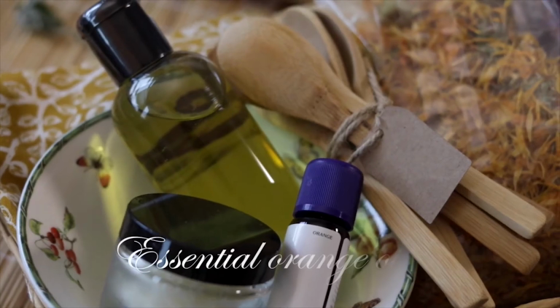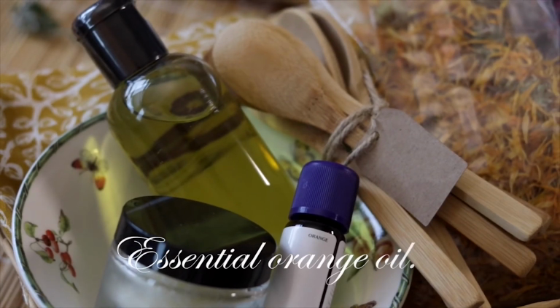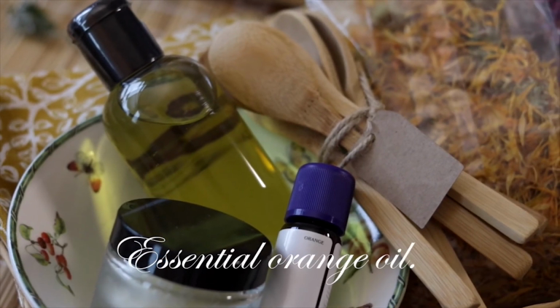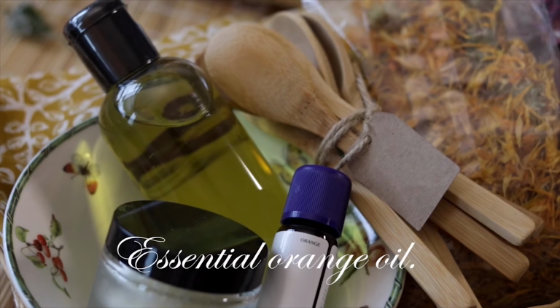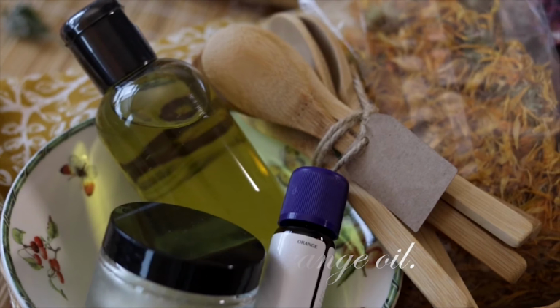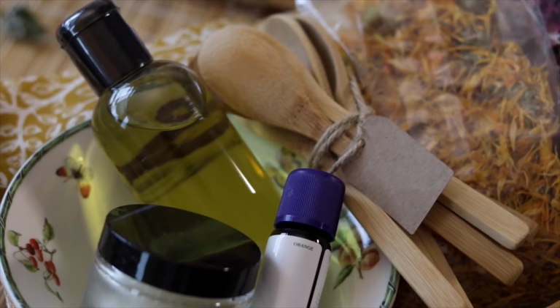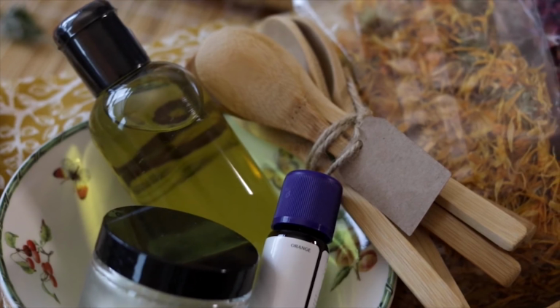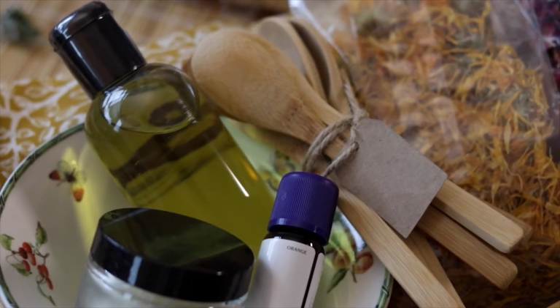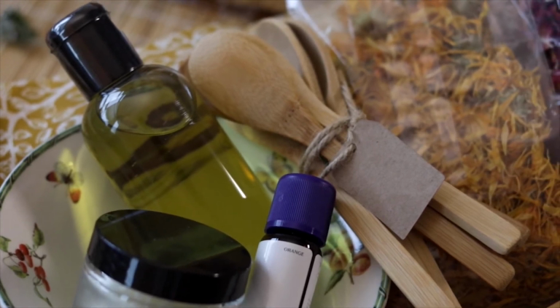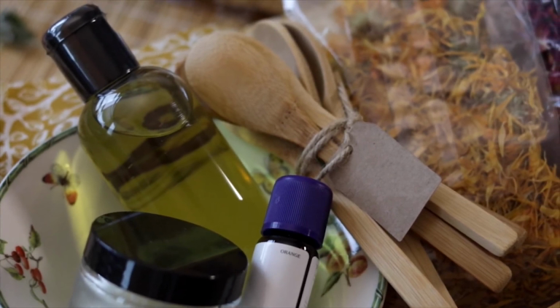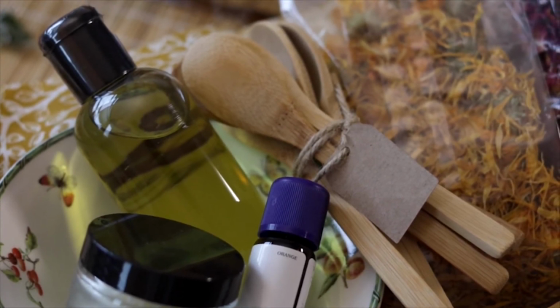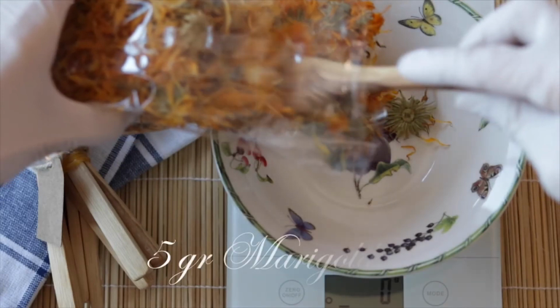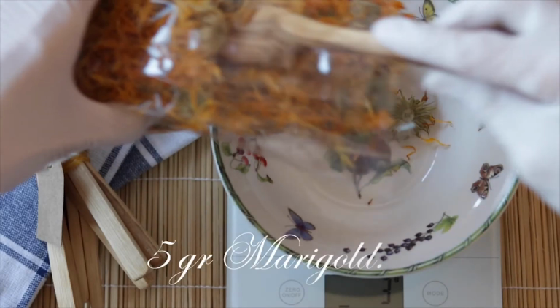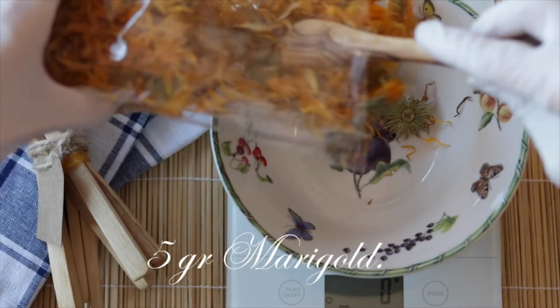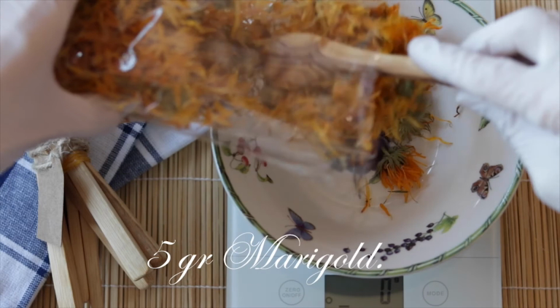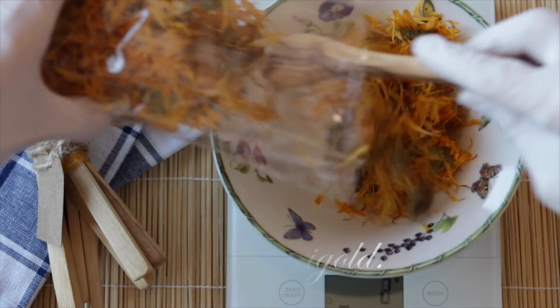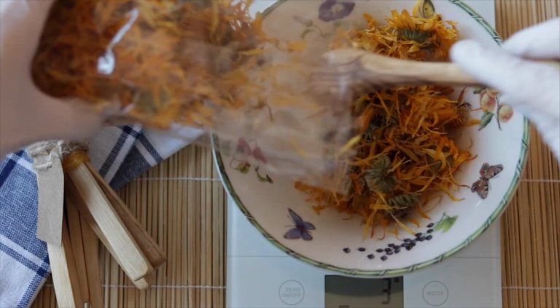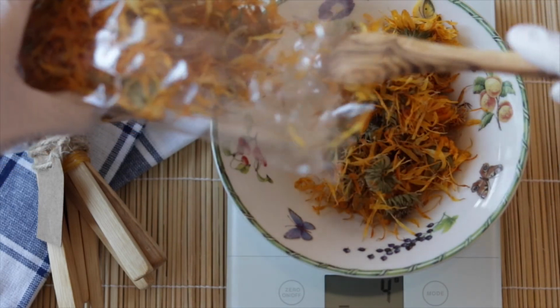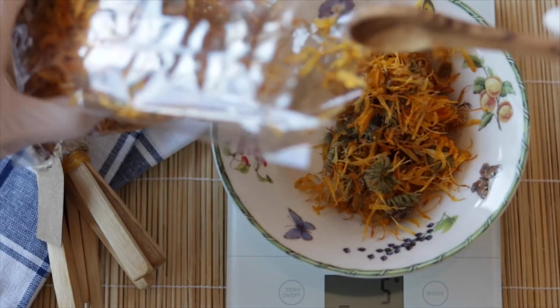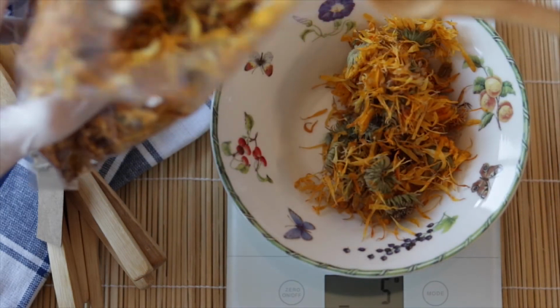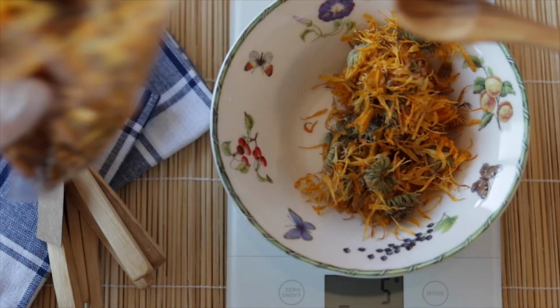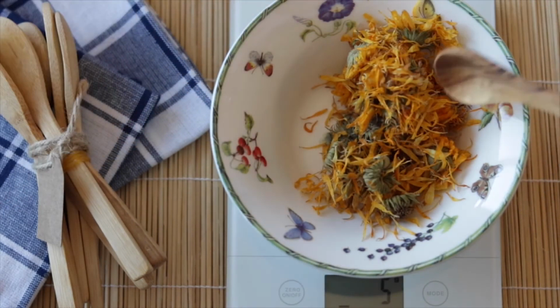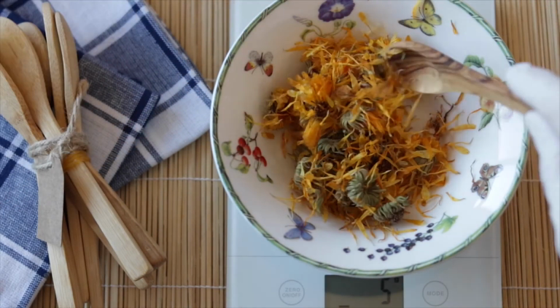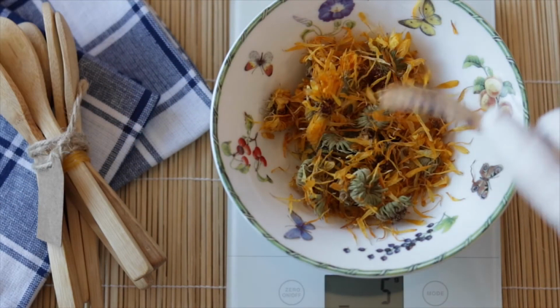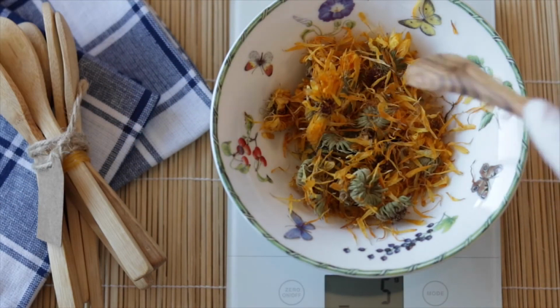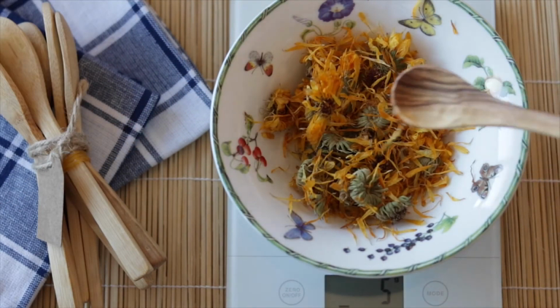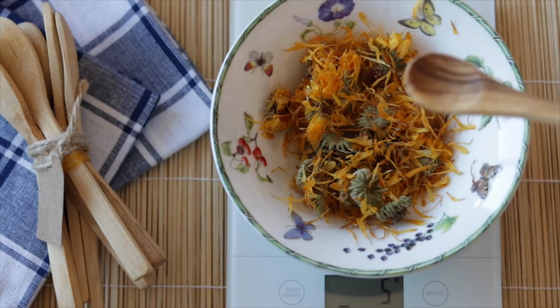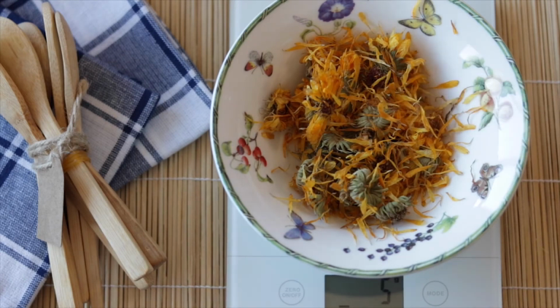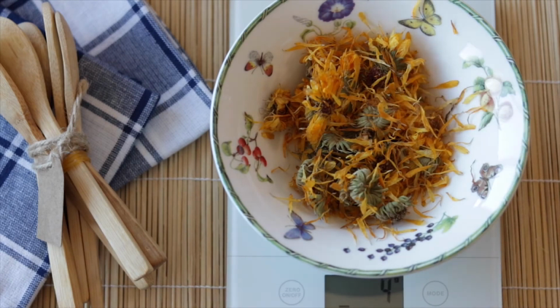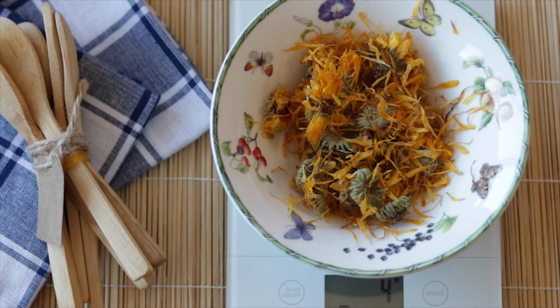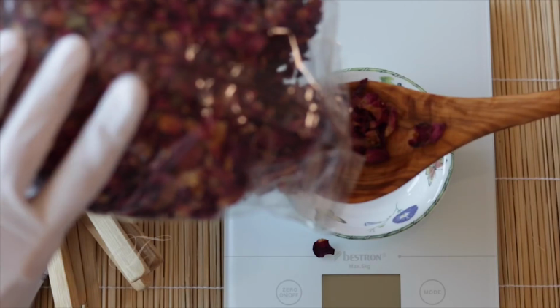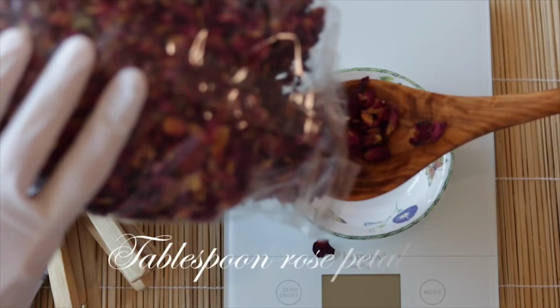Essential orange oil — this gives a light taste and a nice scent to your lip balm. Dried marigold; of course you can also use fresh marigold if you have it. Marigold has a healing effect if, for example, you have chapped lips, spots, or dry skin on the lips. Rose petals have a hydrating and soothing effect and give a pink touch to your lip balm.